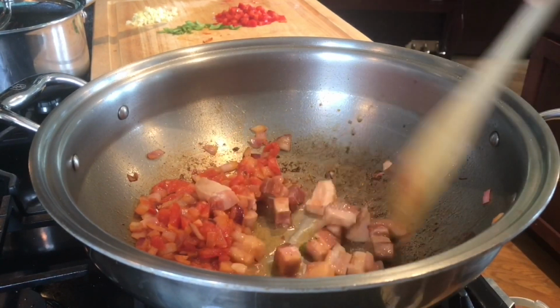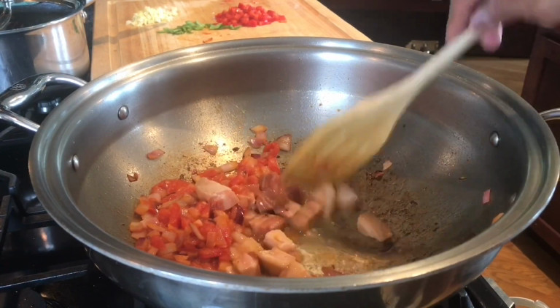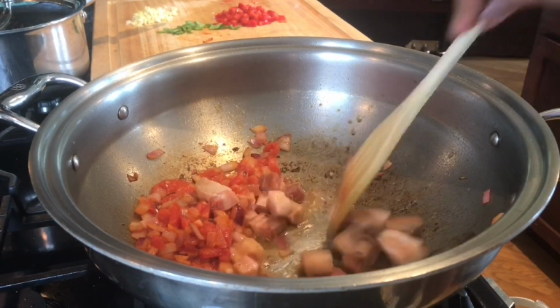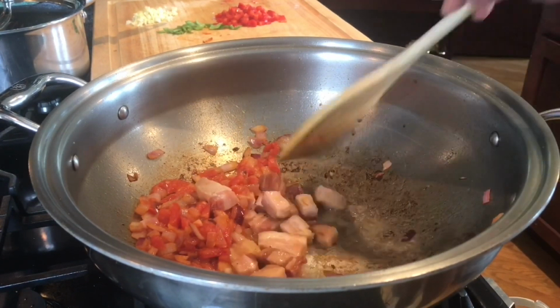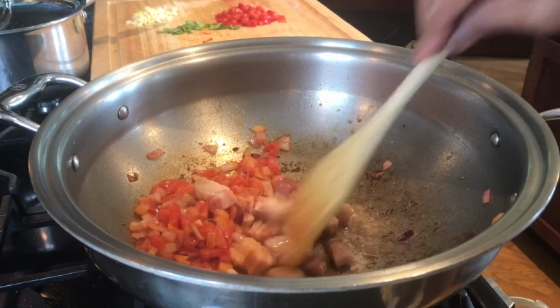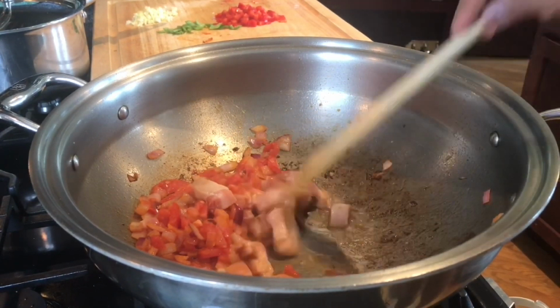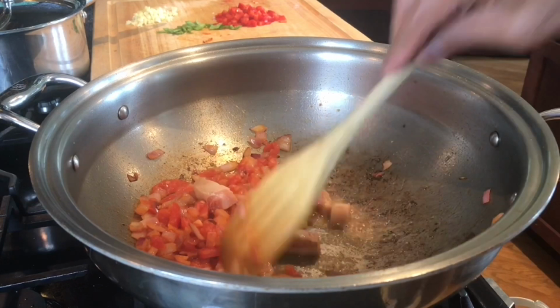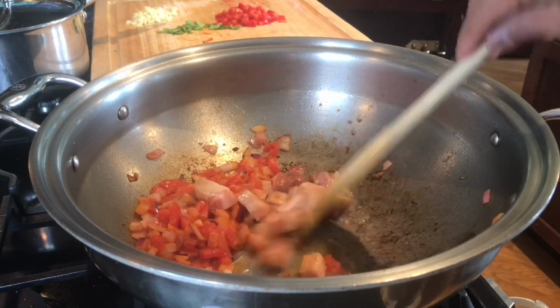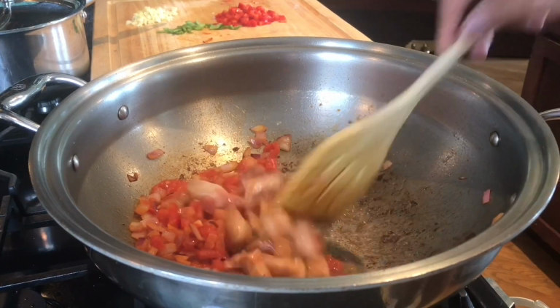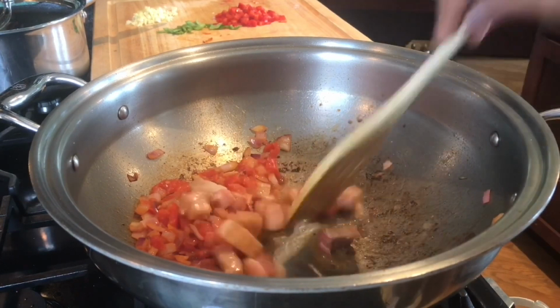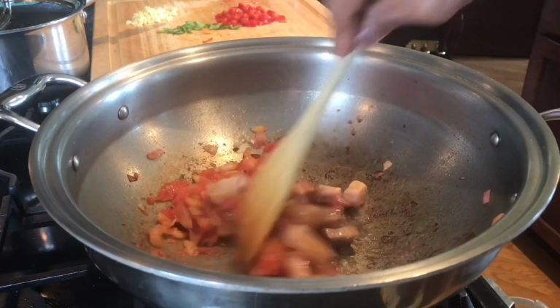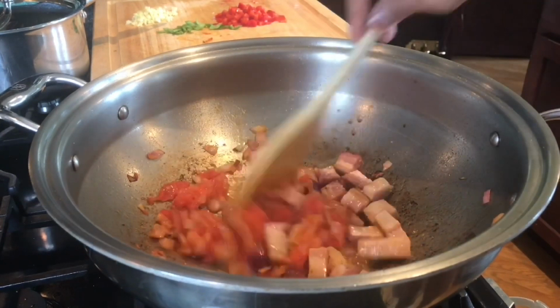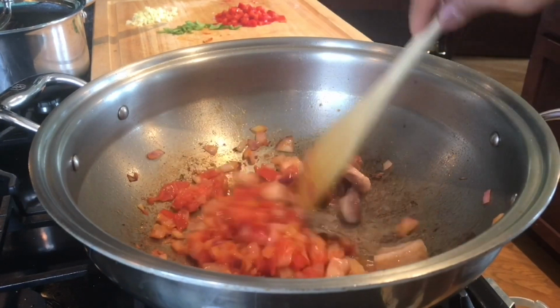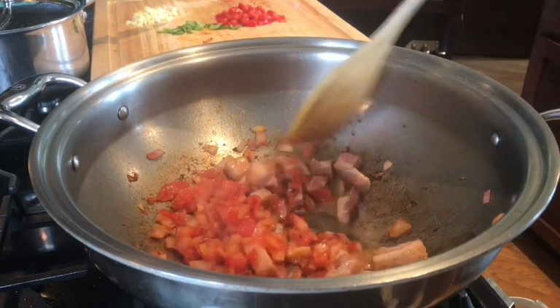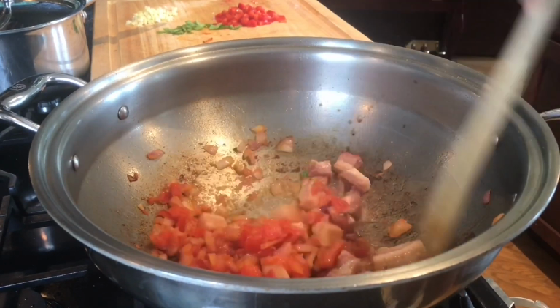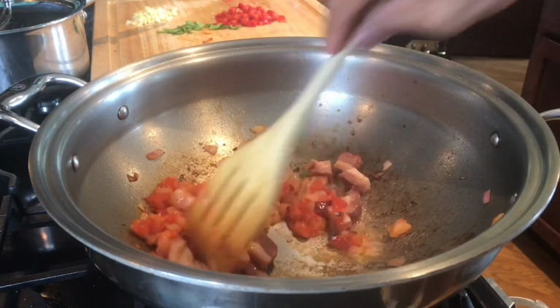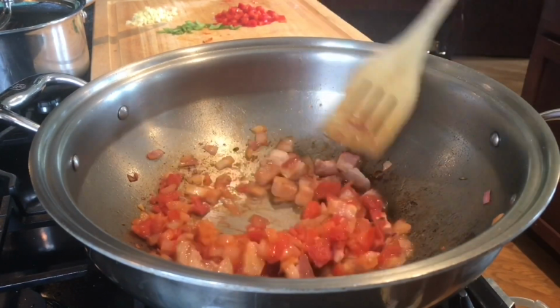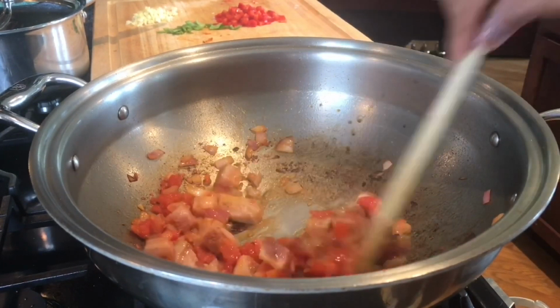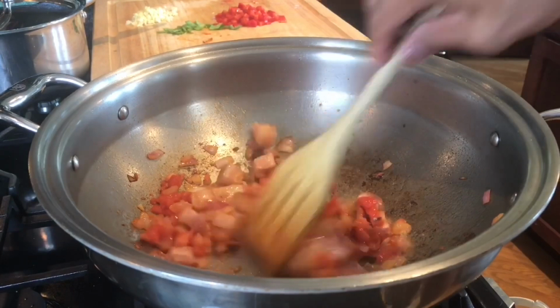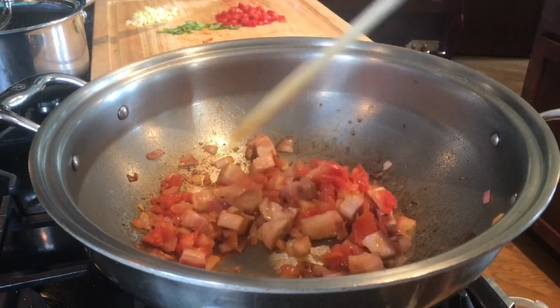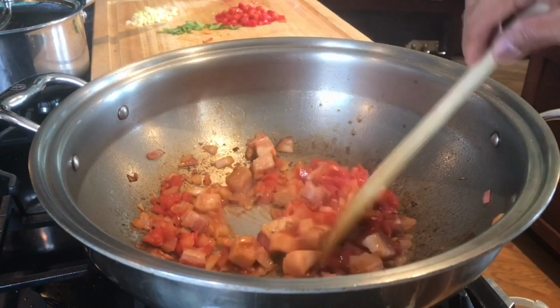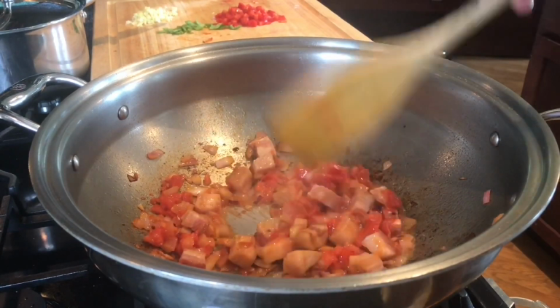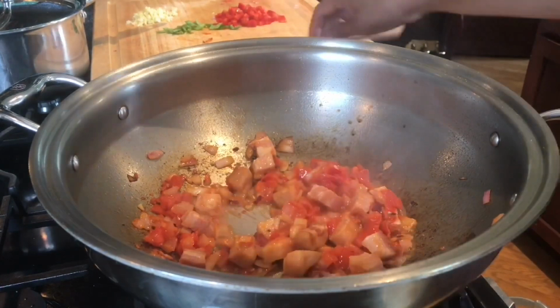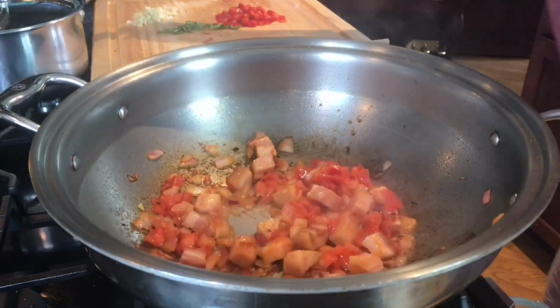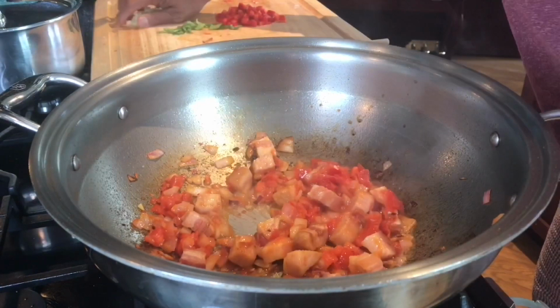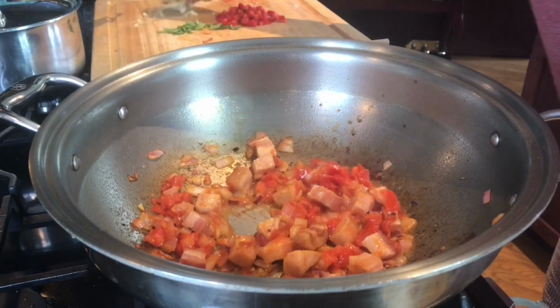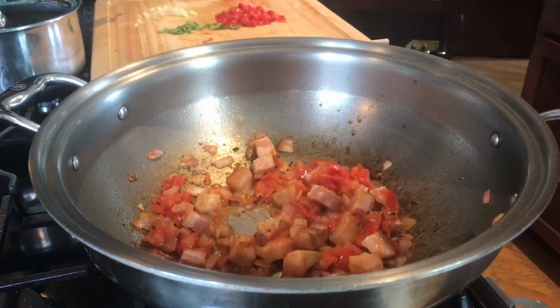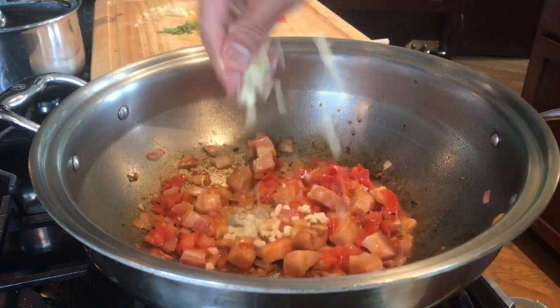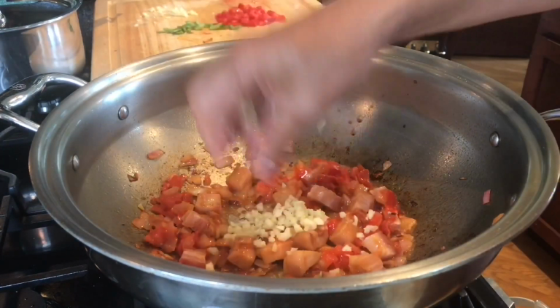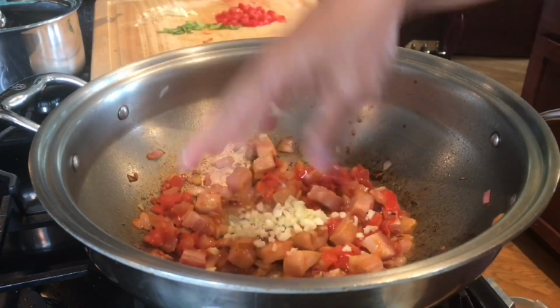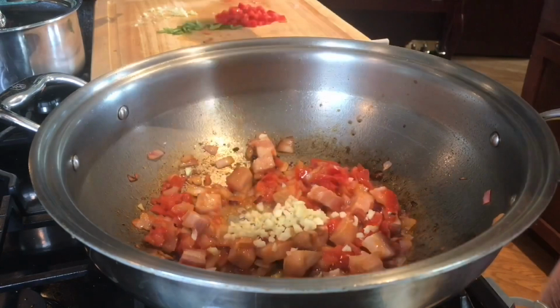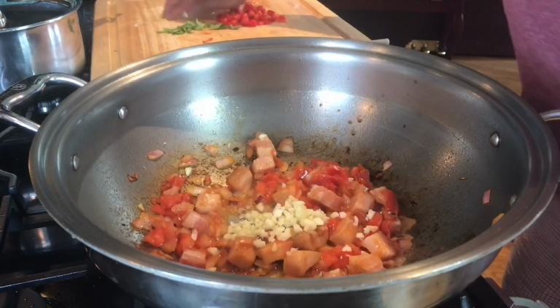It's now releasing oil. I'm just going to combine the aromatics together, and then I will add the garlic.